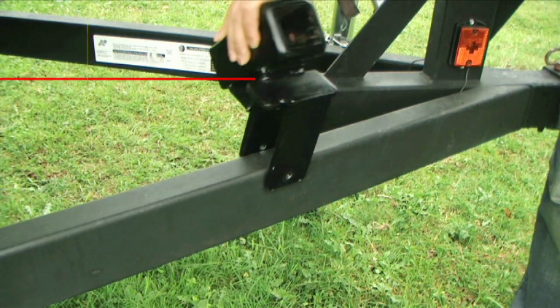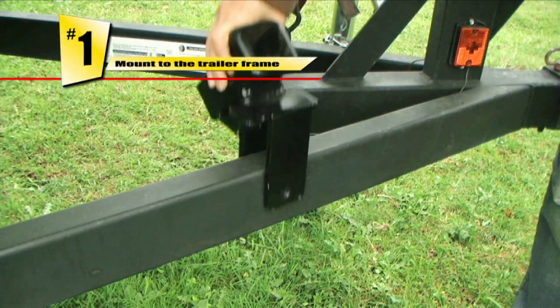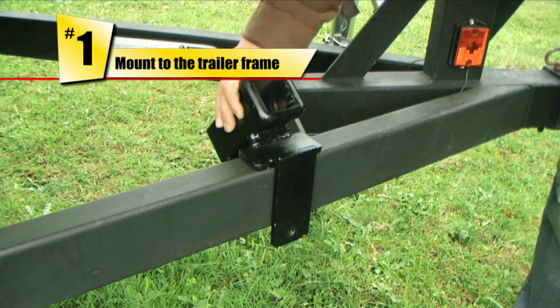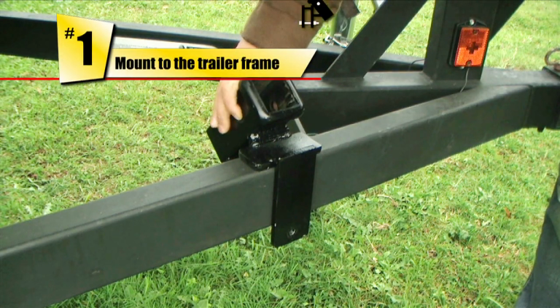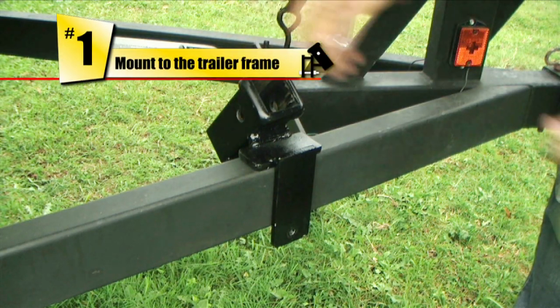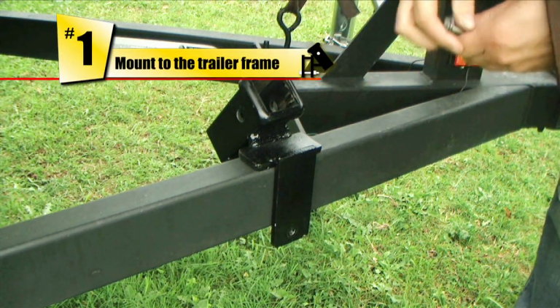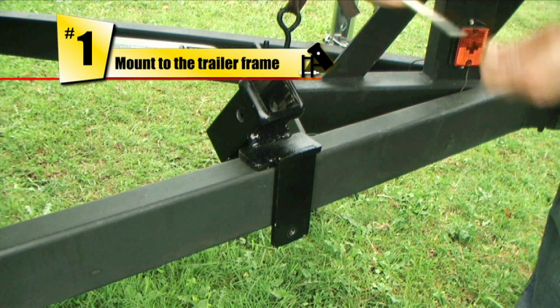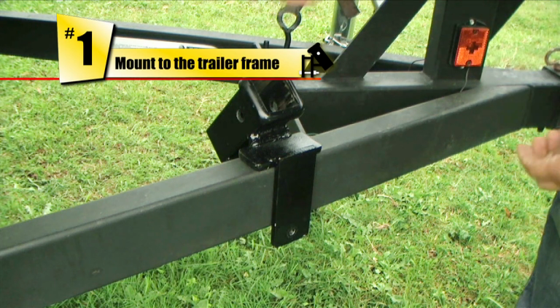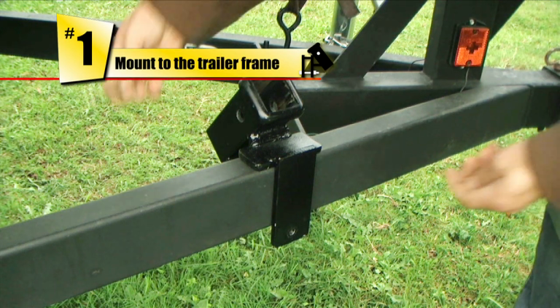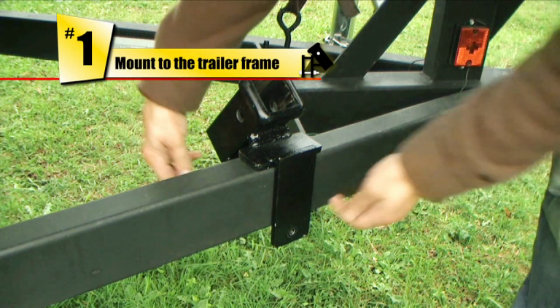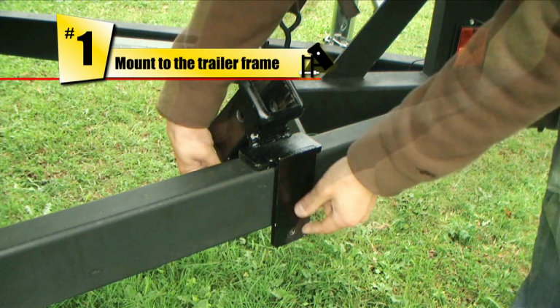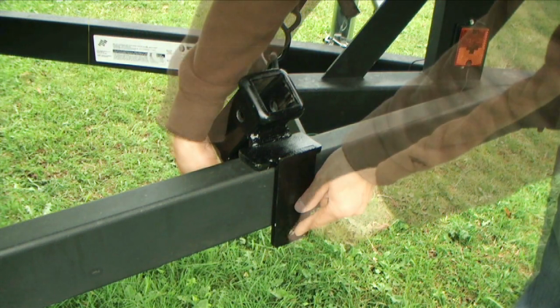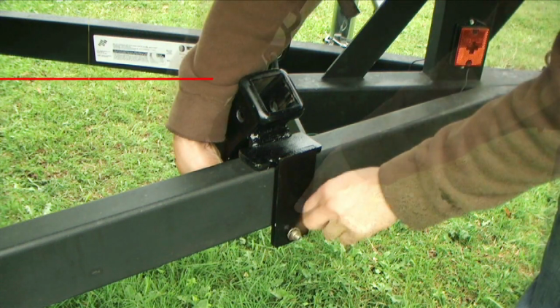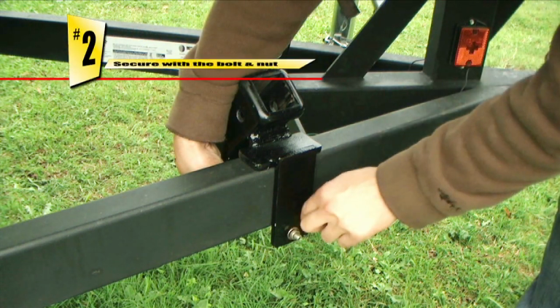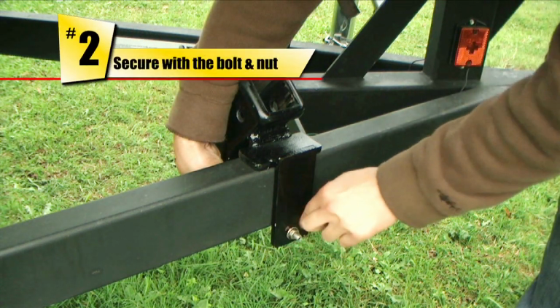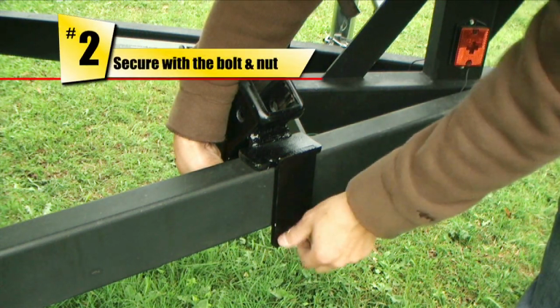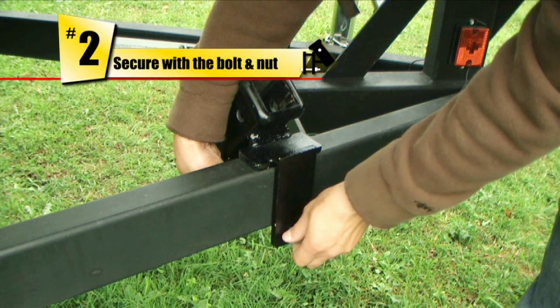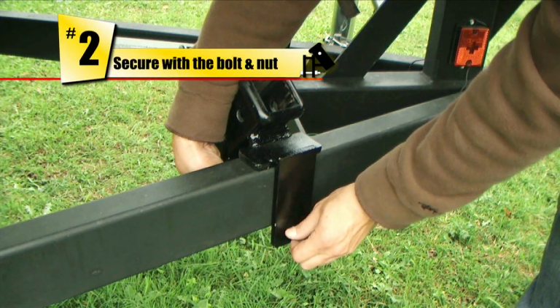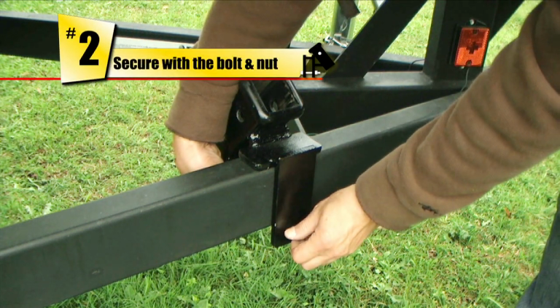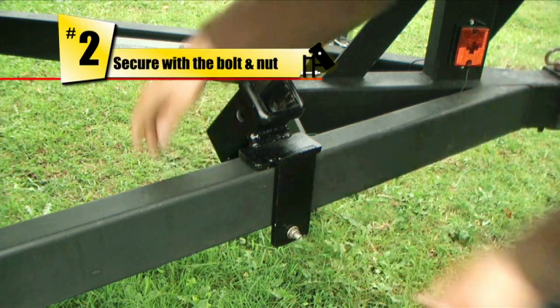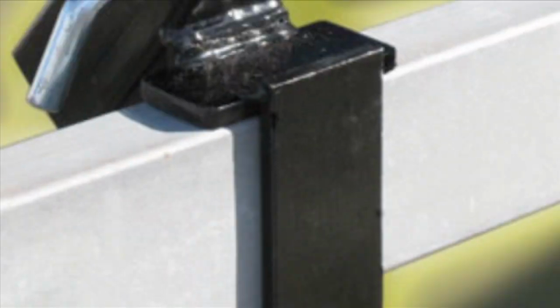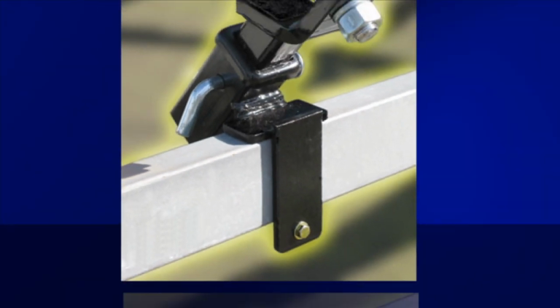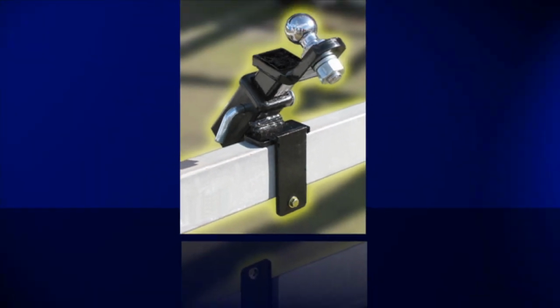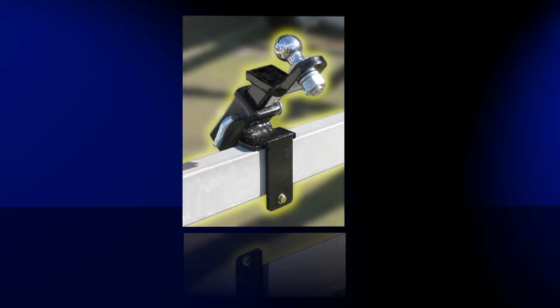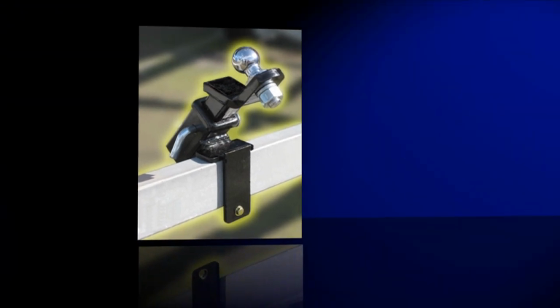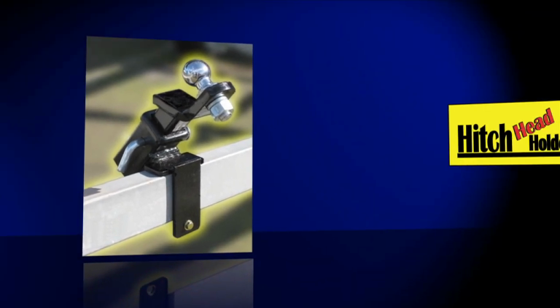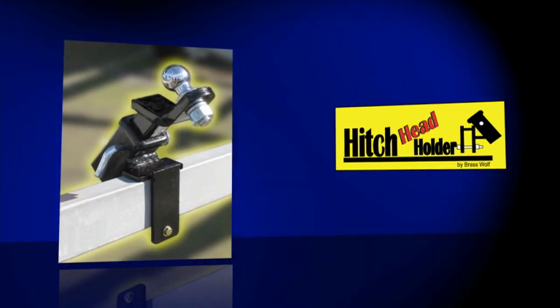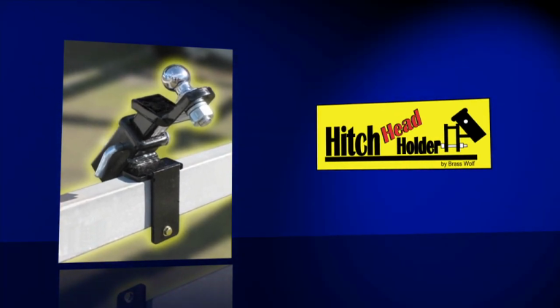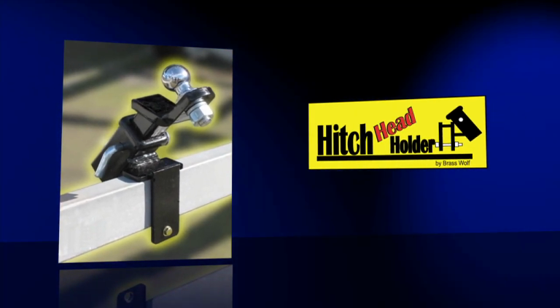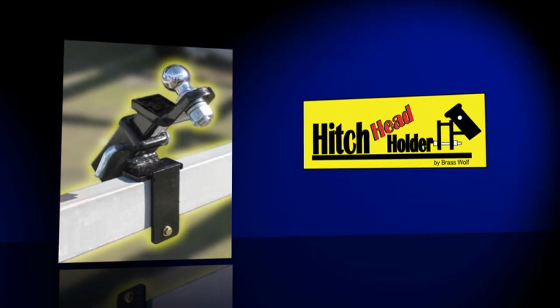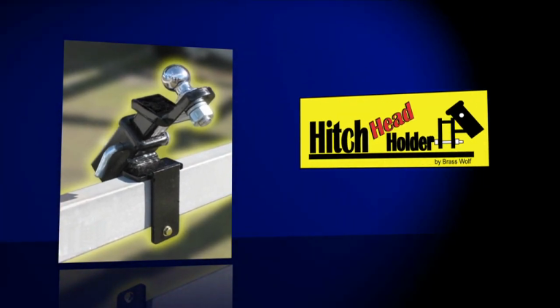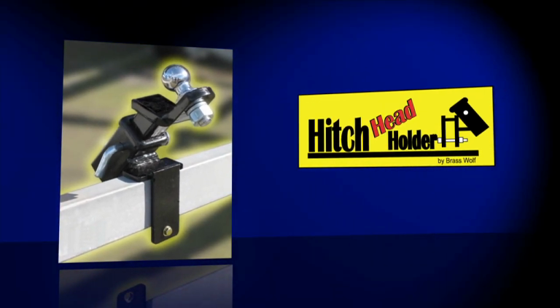Installation is easy. Just mount to the trailer frame and secure with the included bolt and nut. The hitch head holder comes in a variety of sizes to fit any trailer hitch and frame.